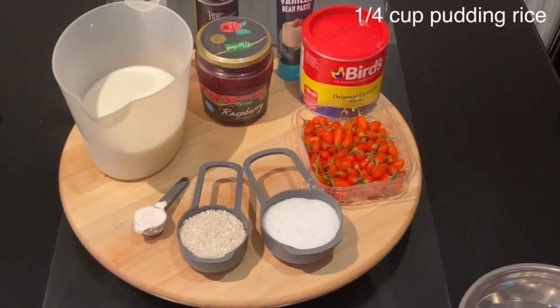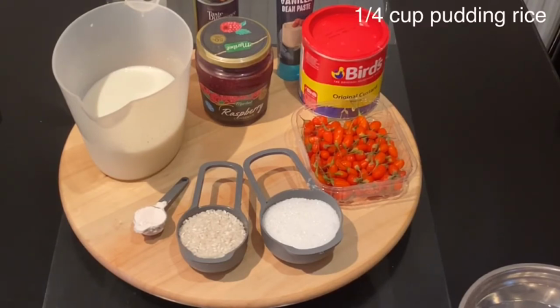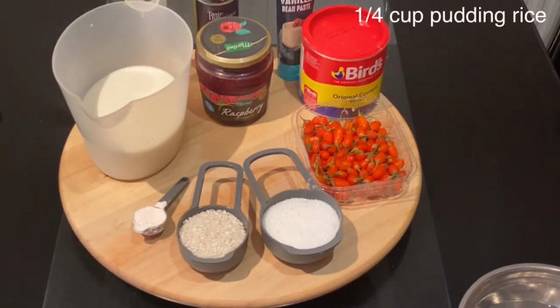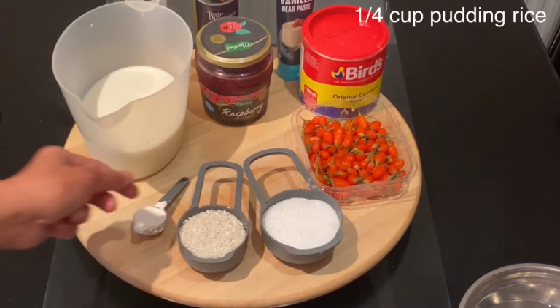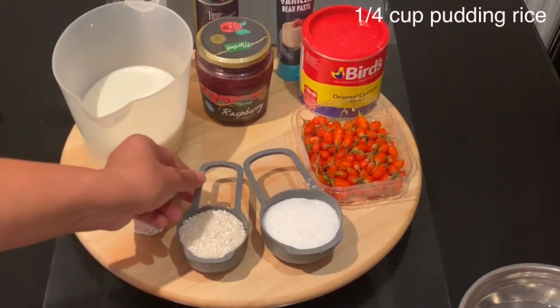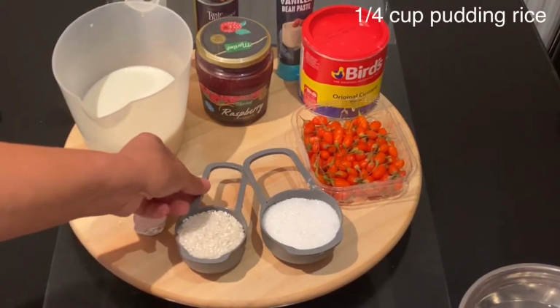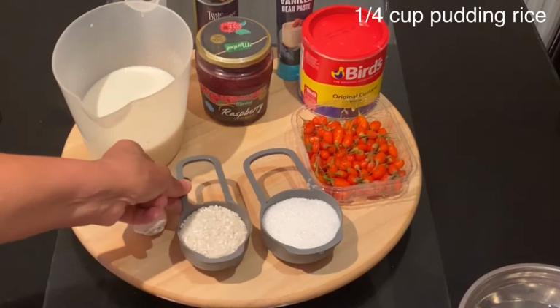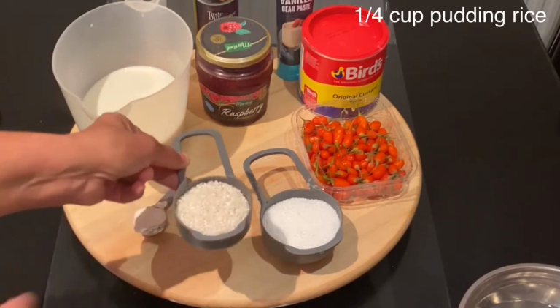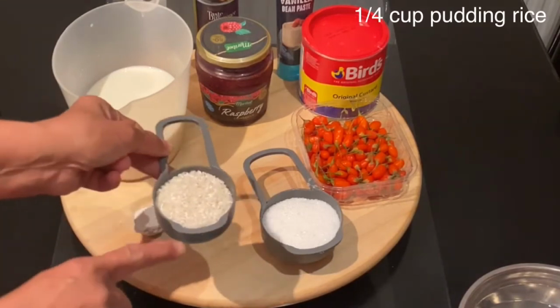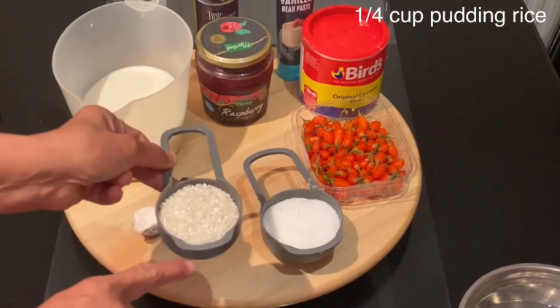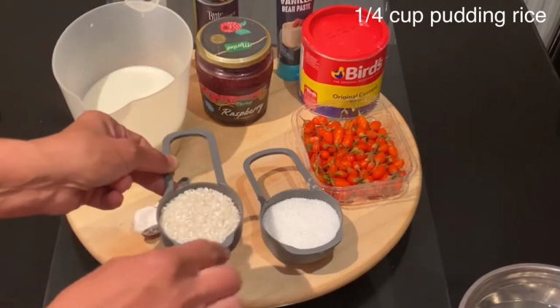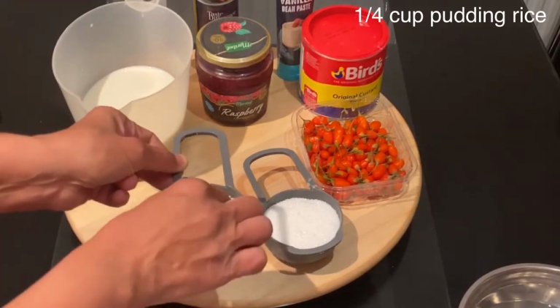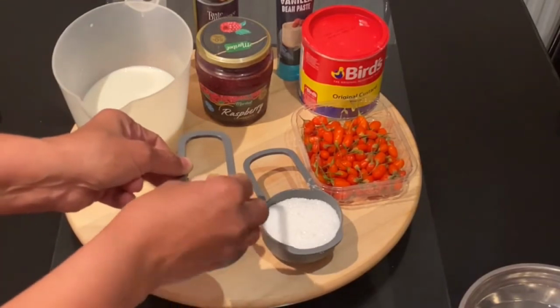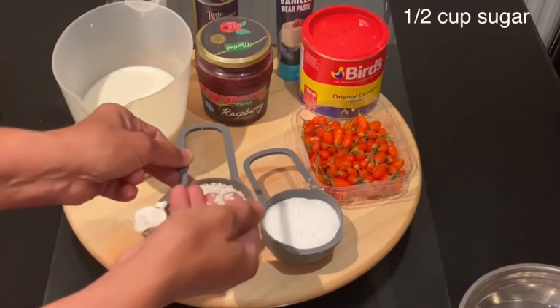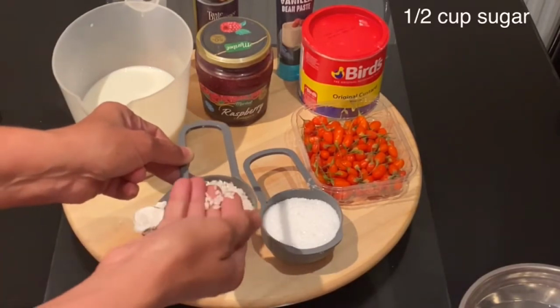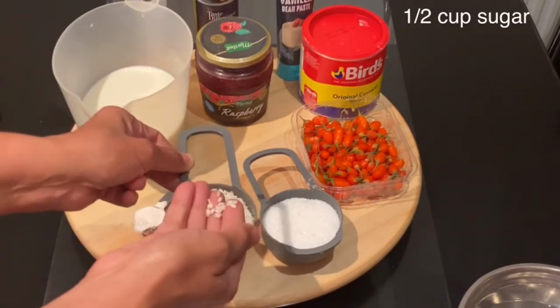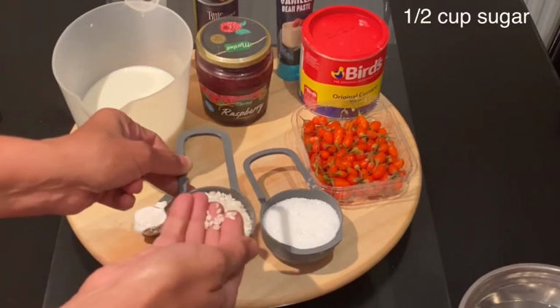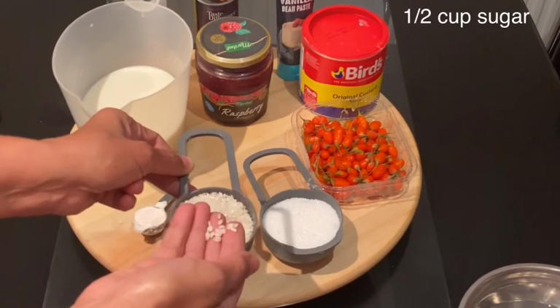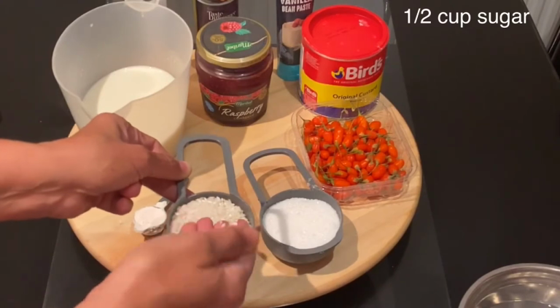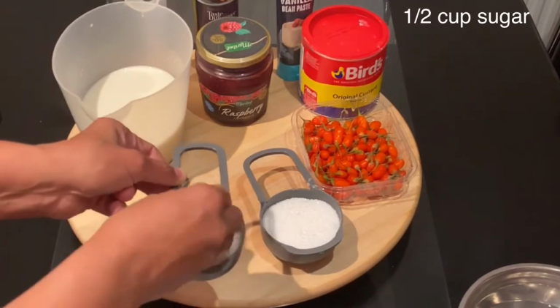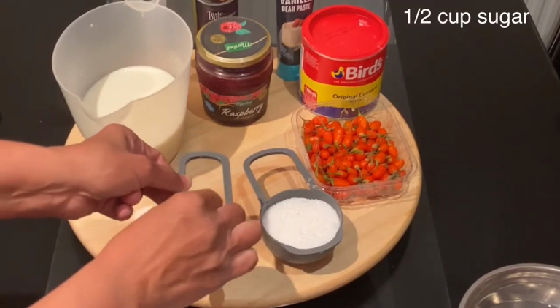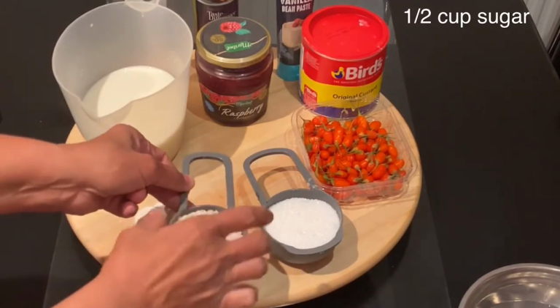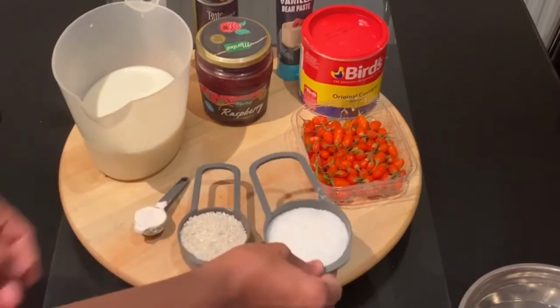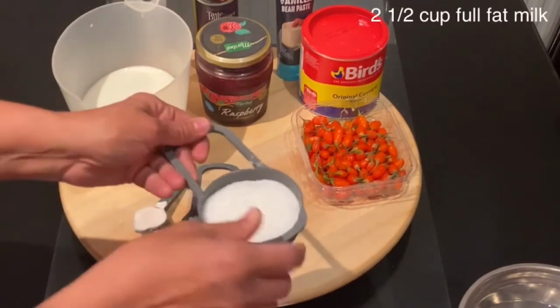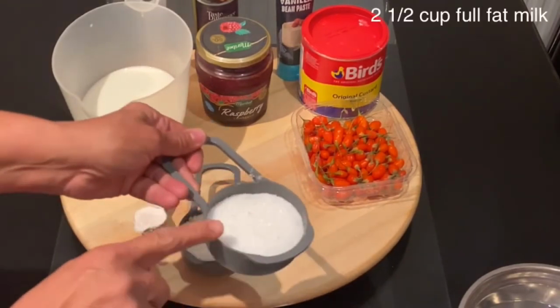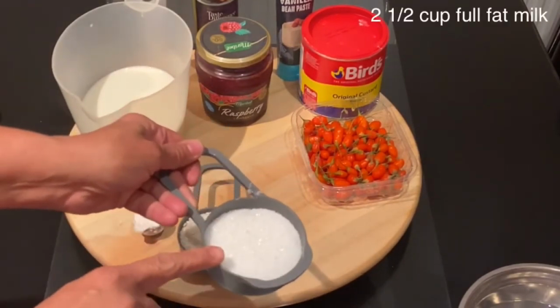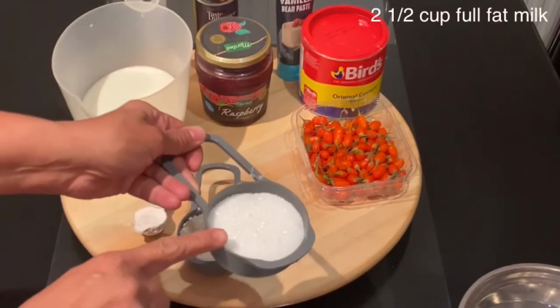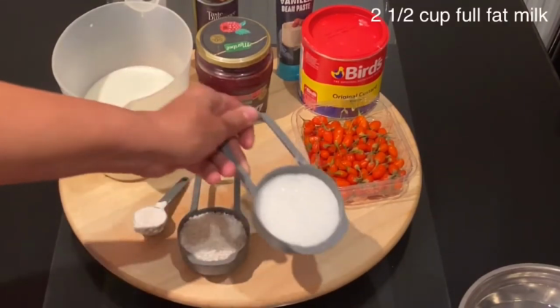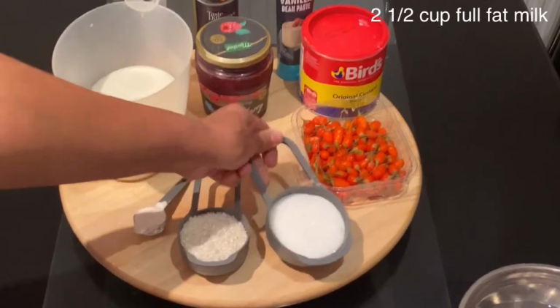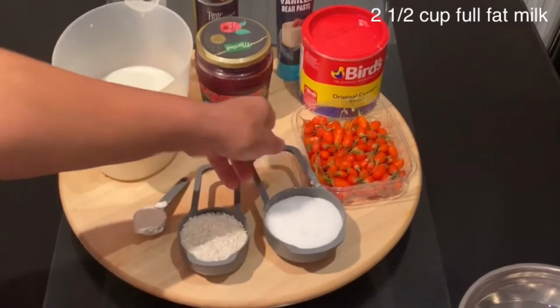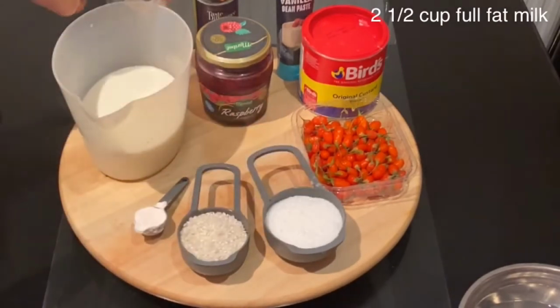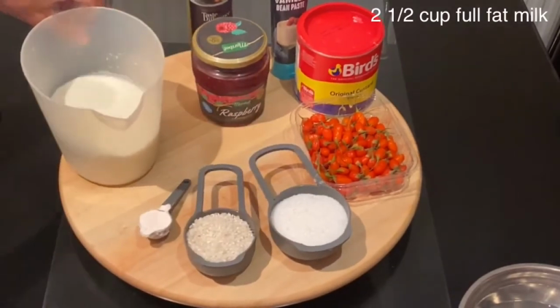For today's recipe of rainbow passion fruit and raspberry conserve rice pudding, I will need a quarter cup of rice. To that I will add half a cup of sugar, and you can reduce the amount or increase a little bit more depending on taste.